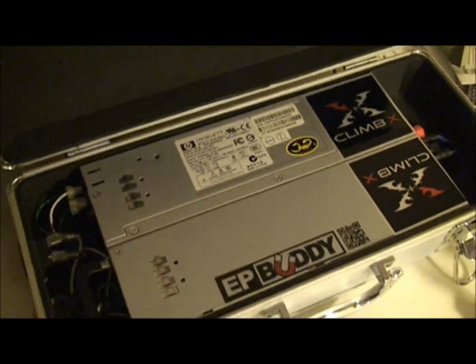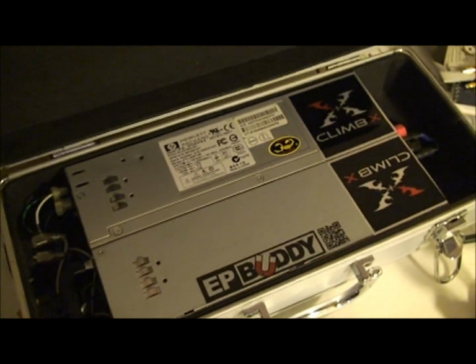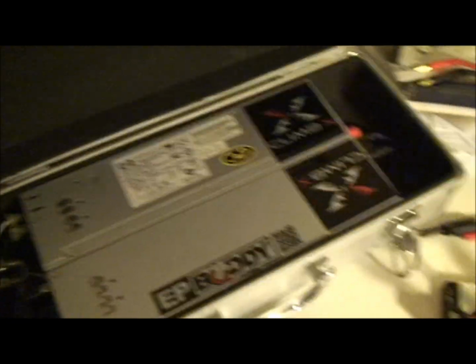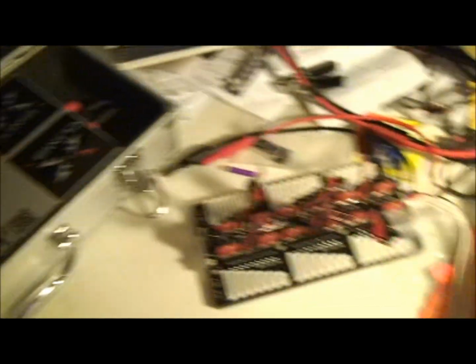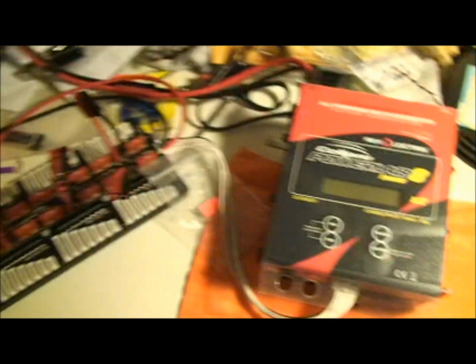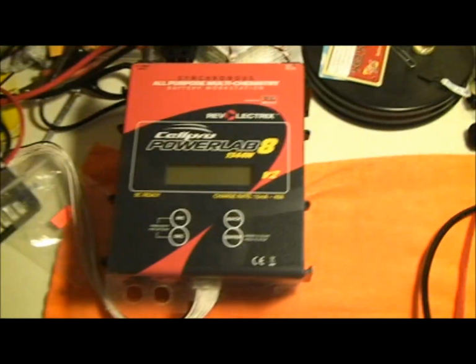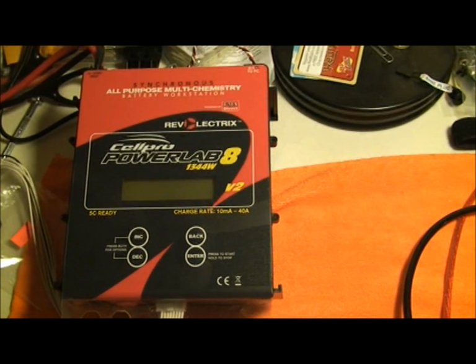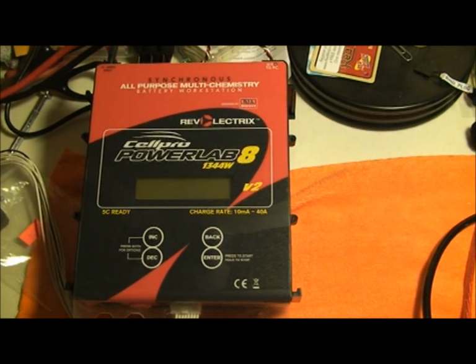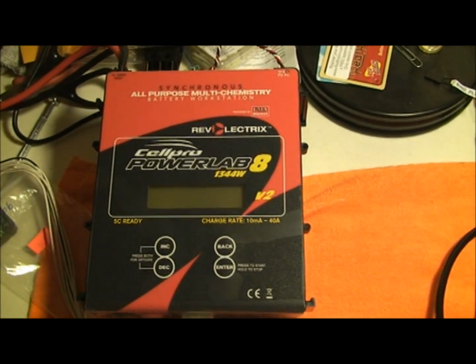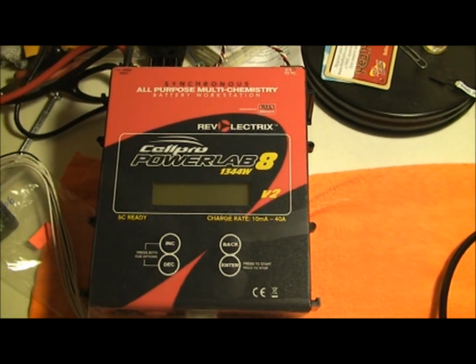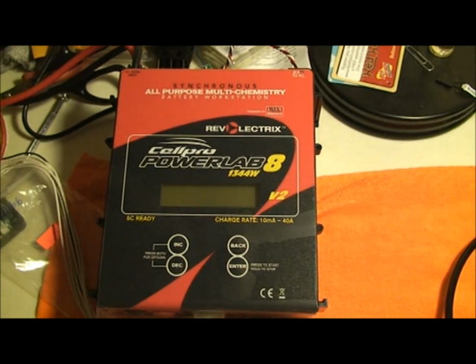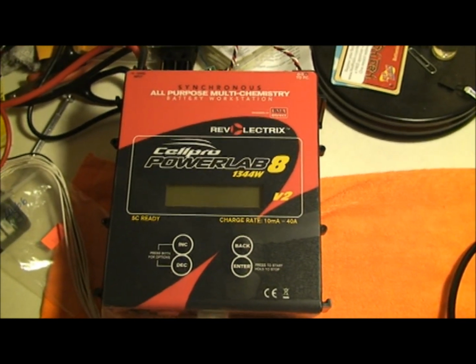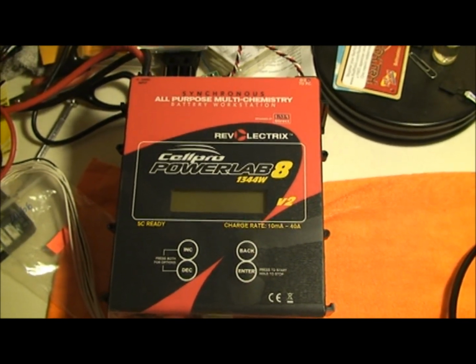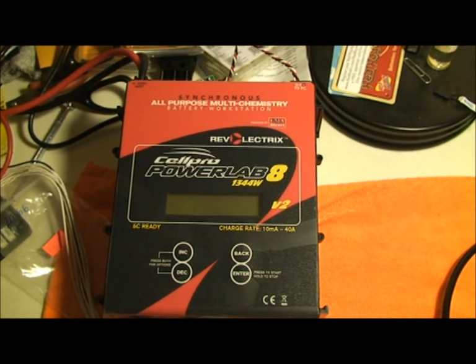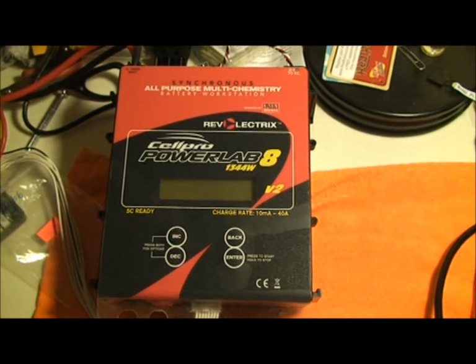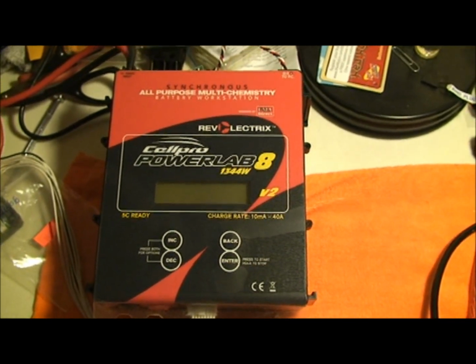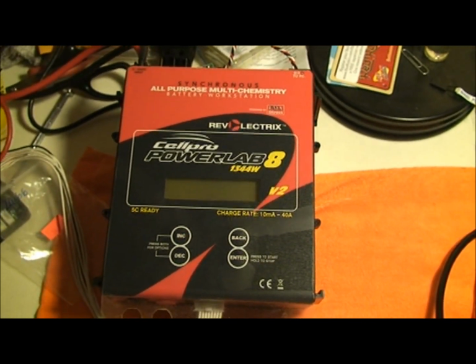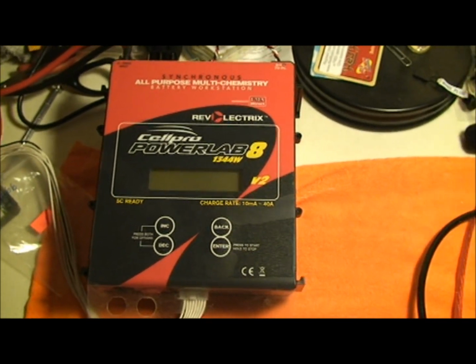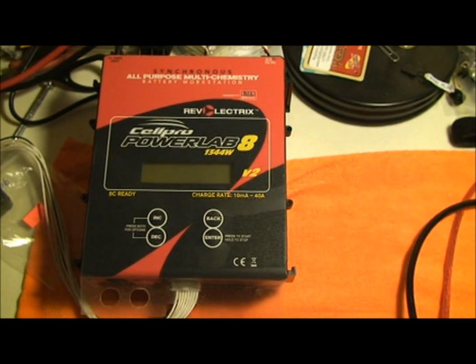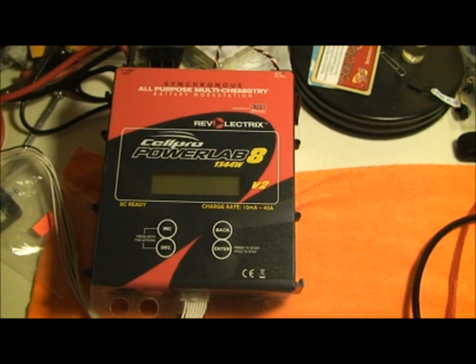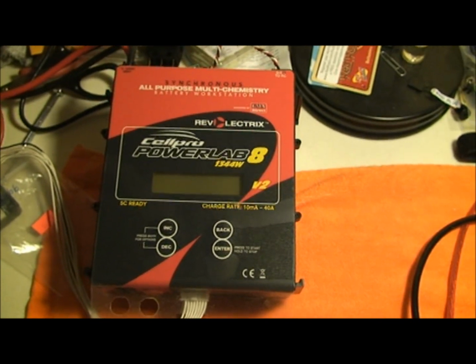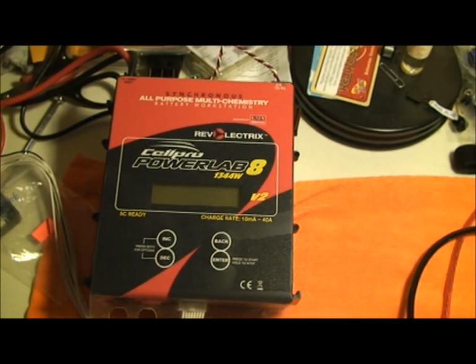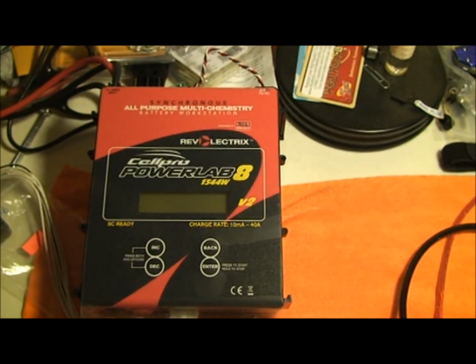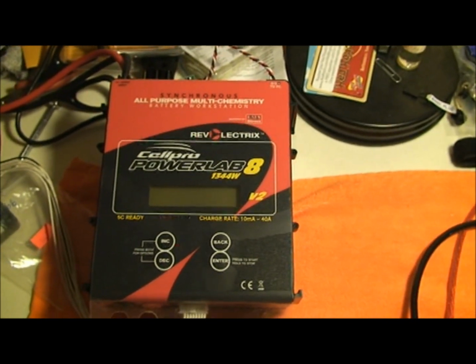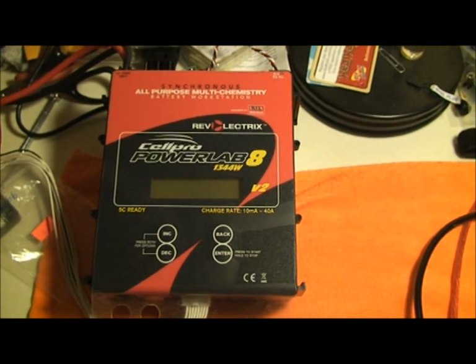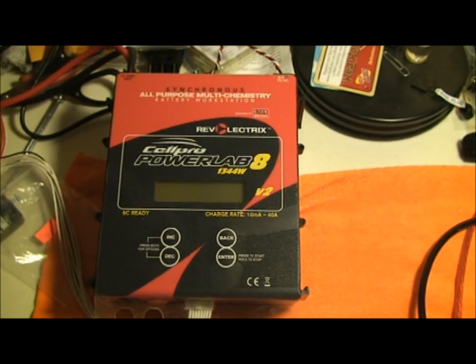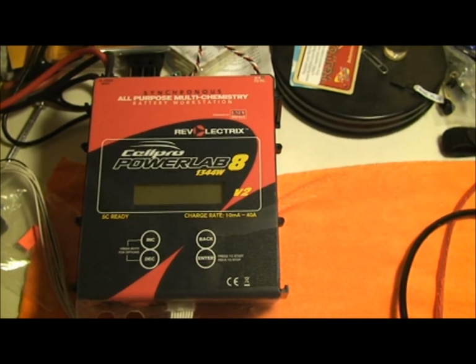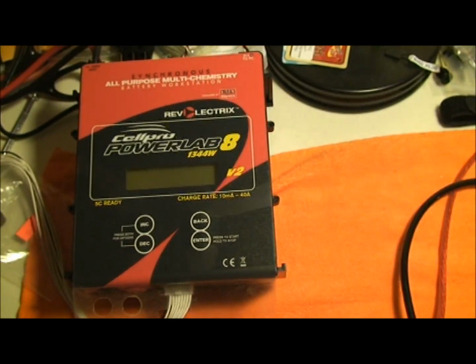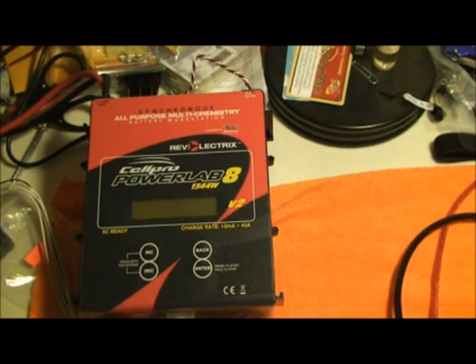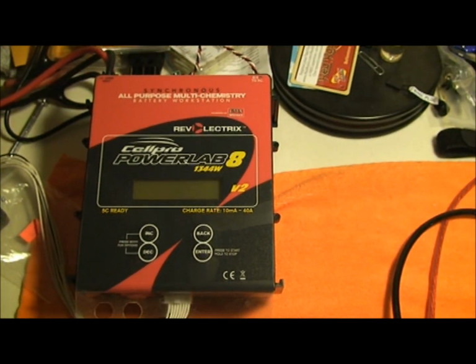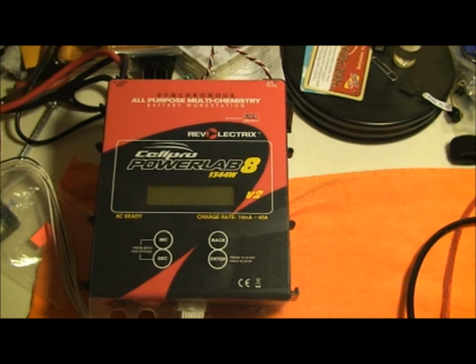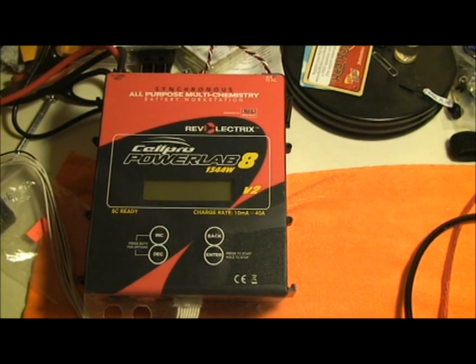Now I've got this new charger, which is the CellPro PowerLab 8, made by FMA. This thing is a beast — it'll put out 40 amps. There are guys online charging their homemade electric cars with these things.